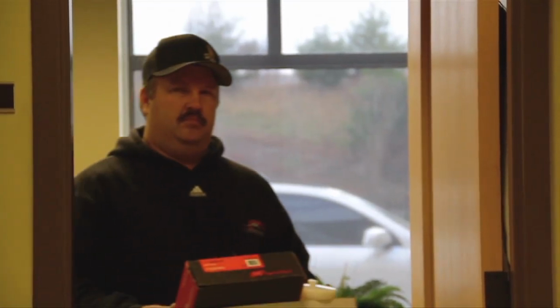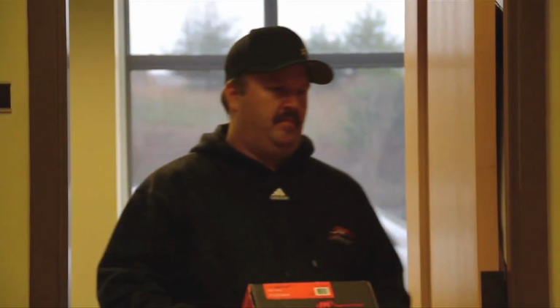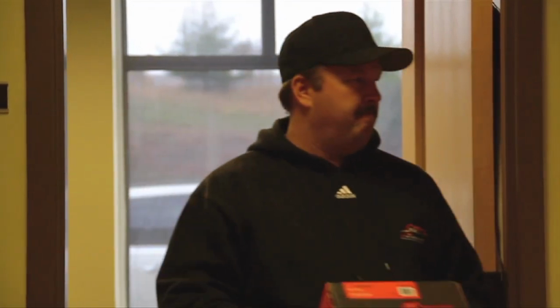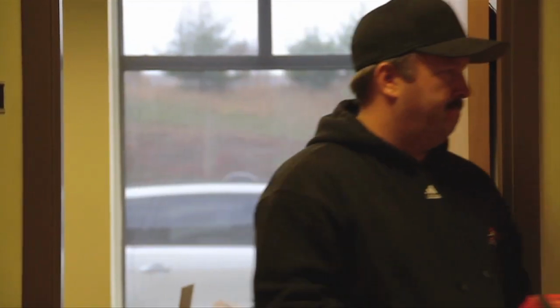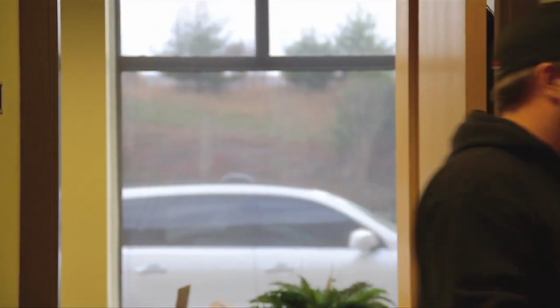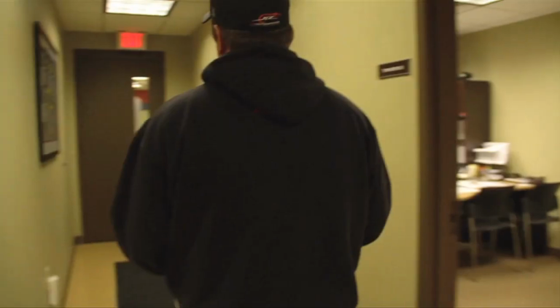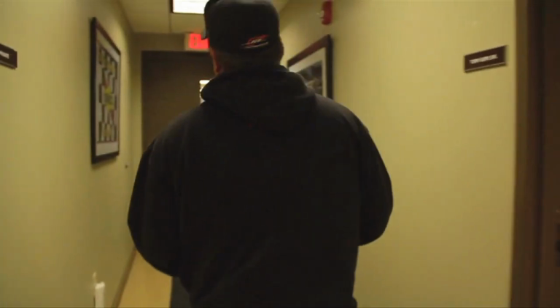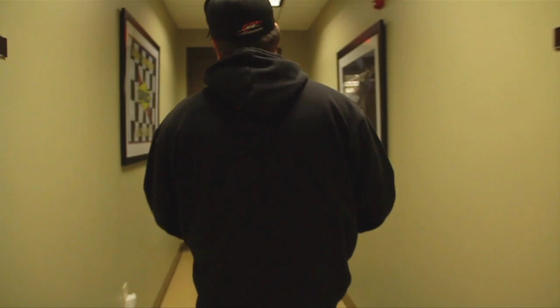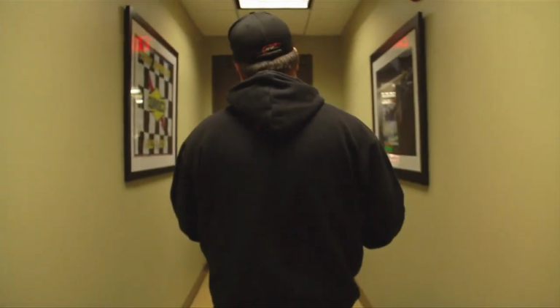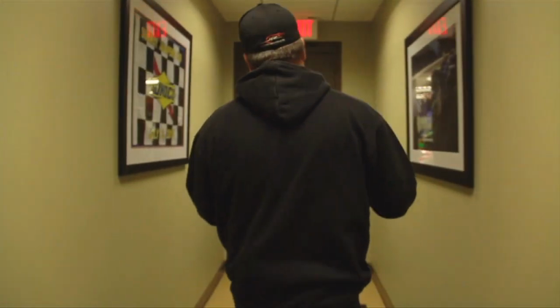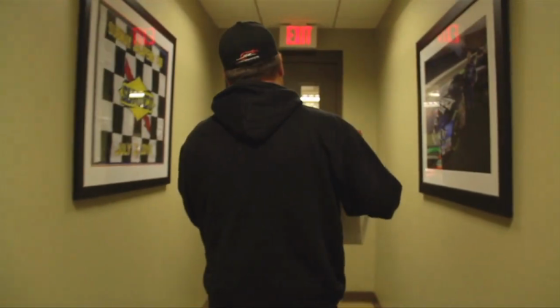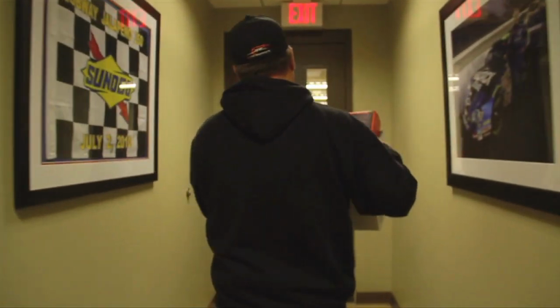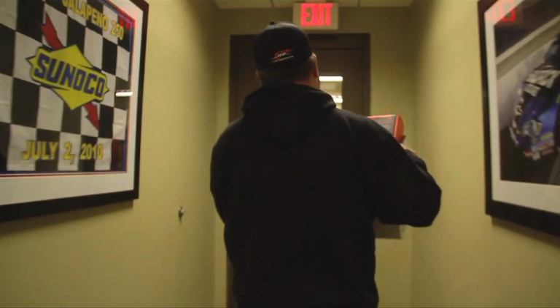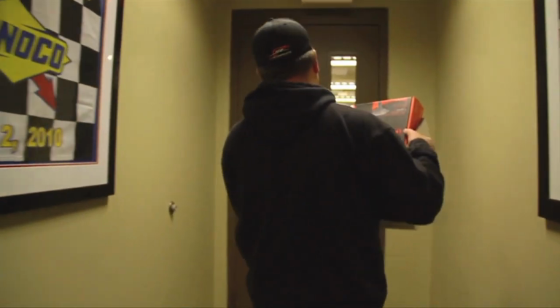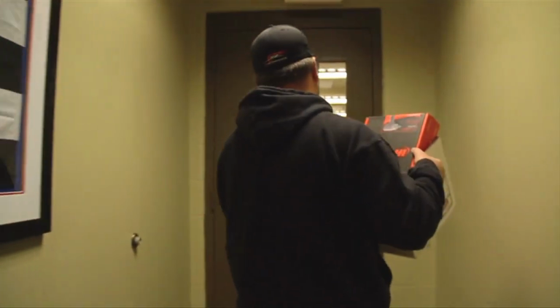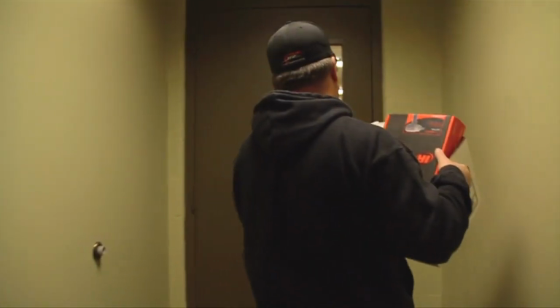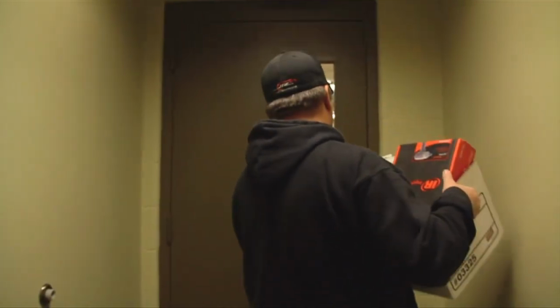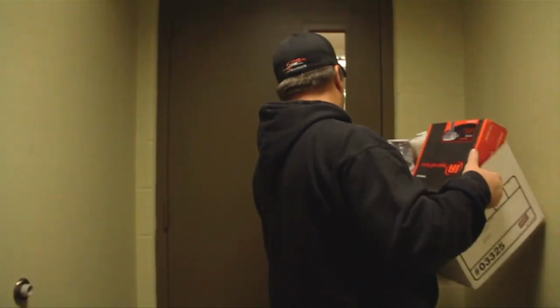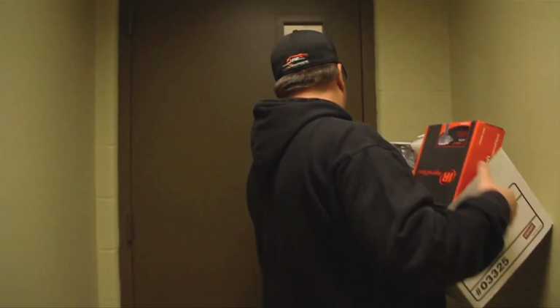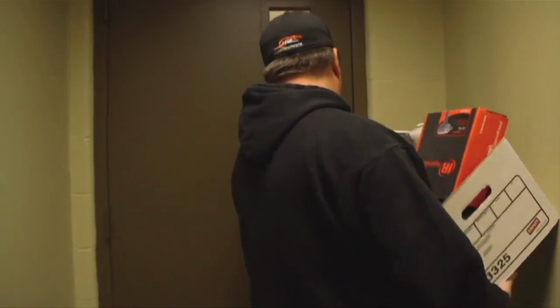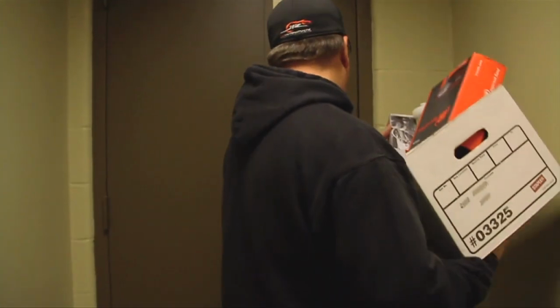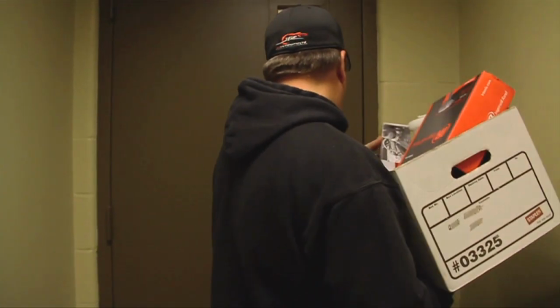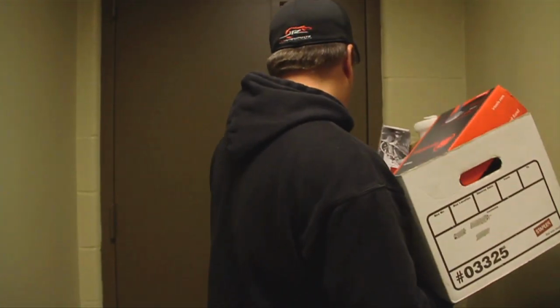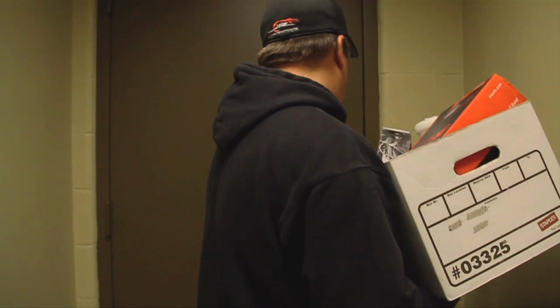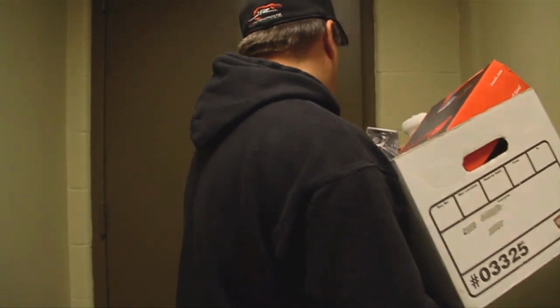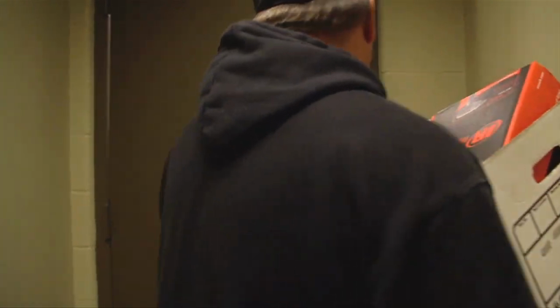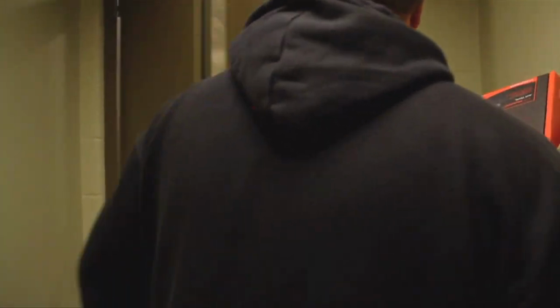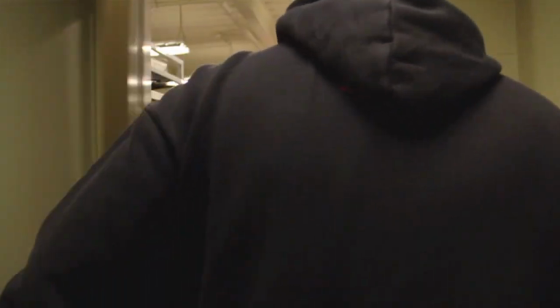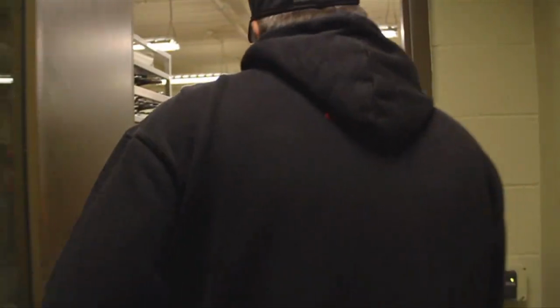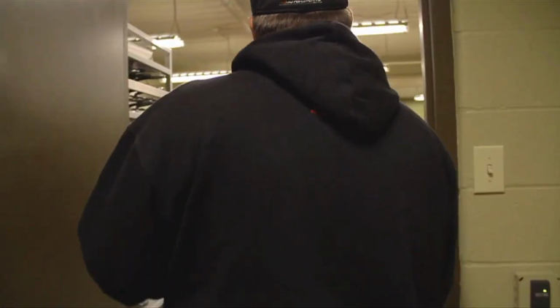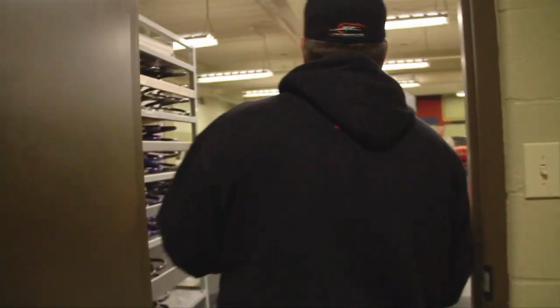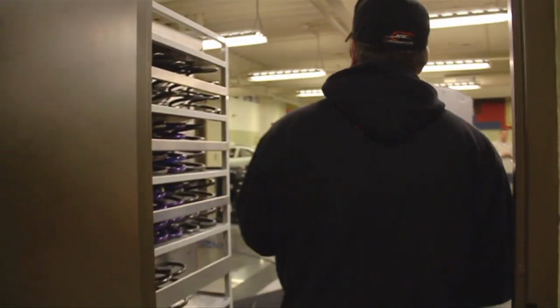At Christmas time I really like doing something special for the guys. So this year I decided I'd go get a box of tools and let everybody pick out what they wanted. We've got a big selection and we'll see what everybody likes.